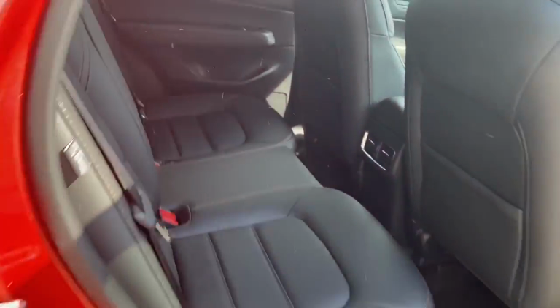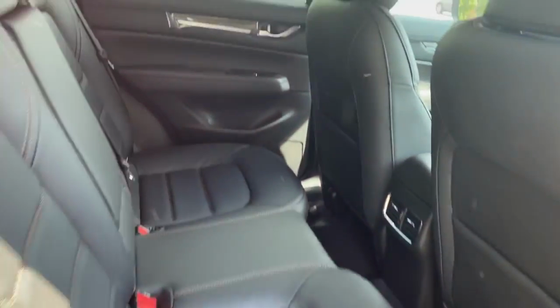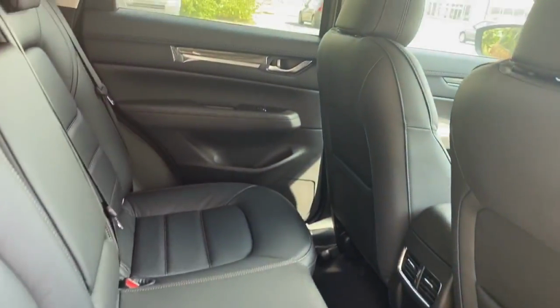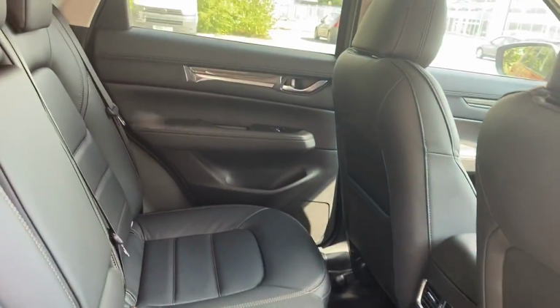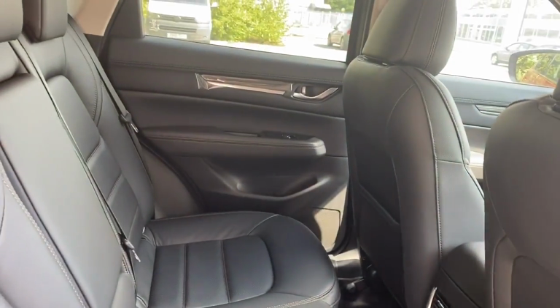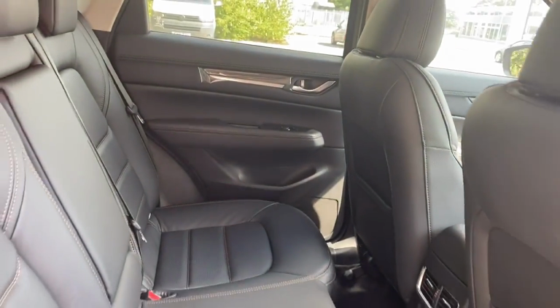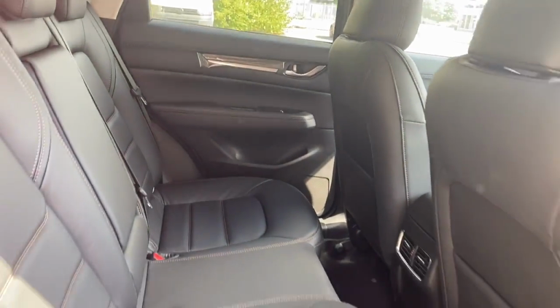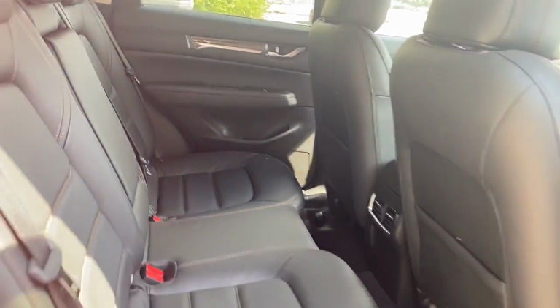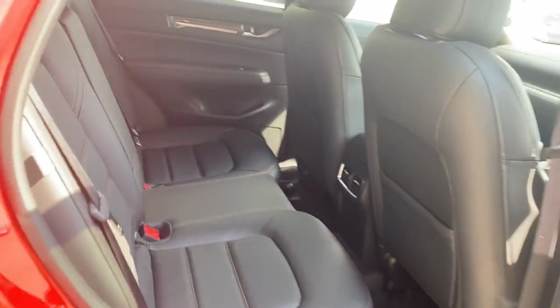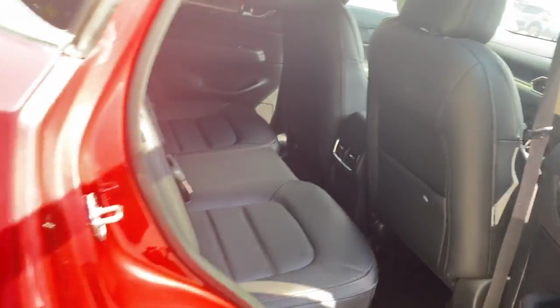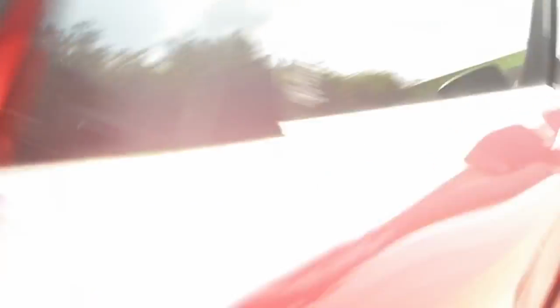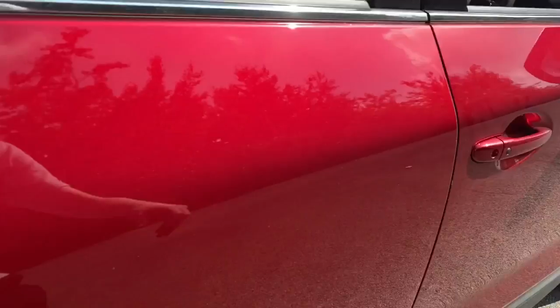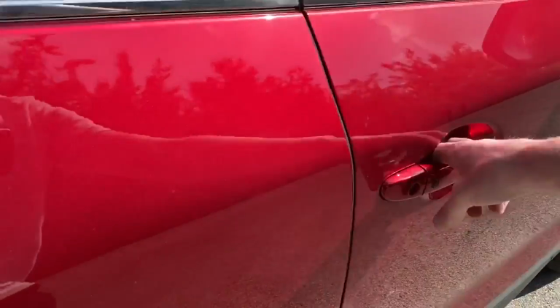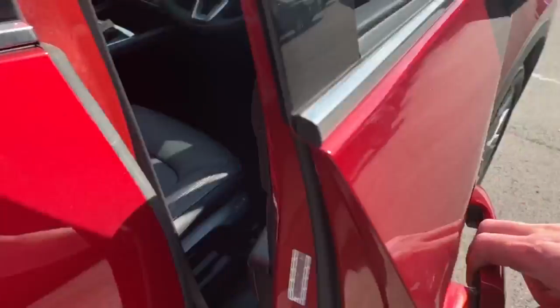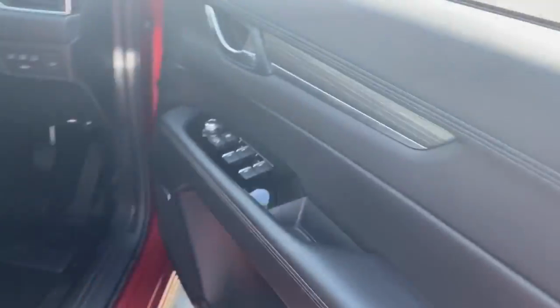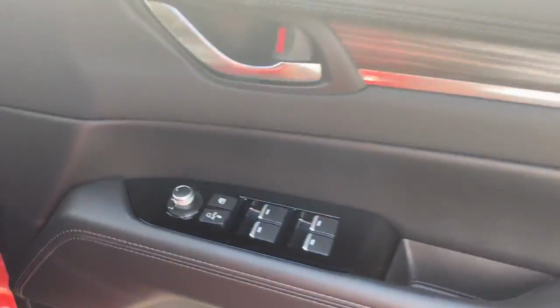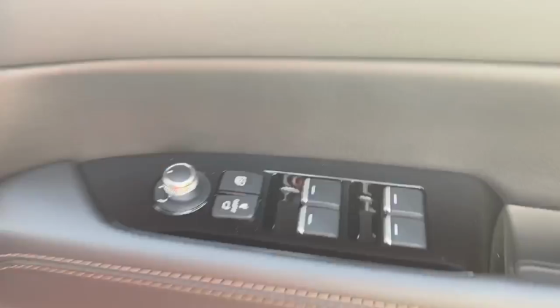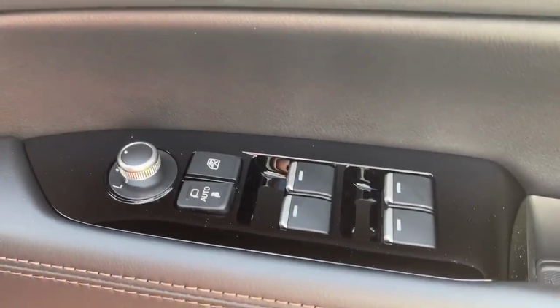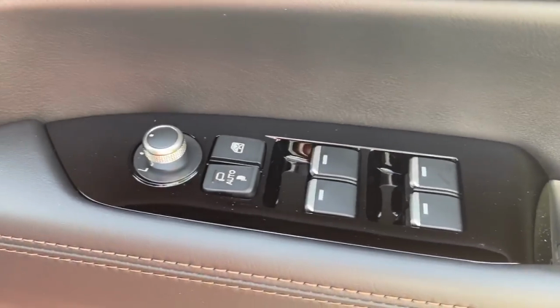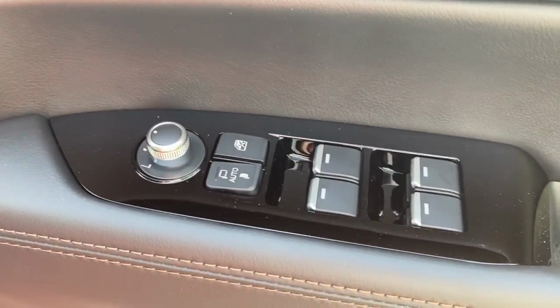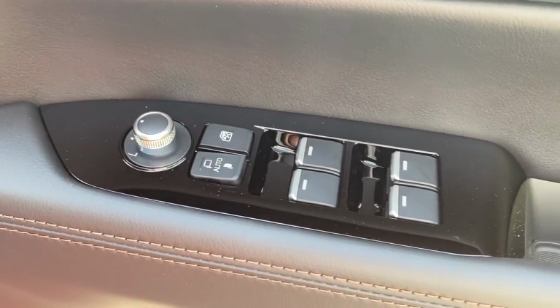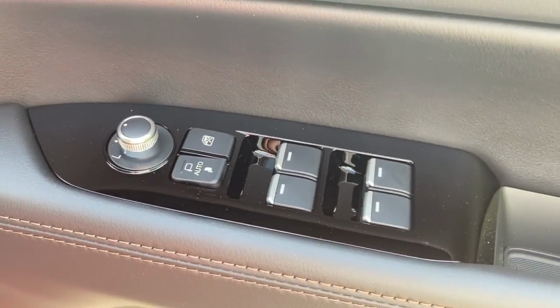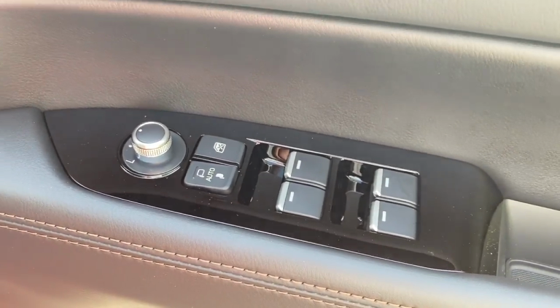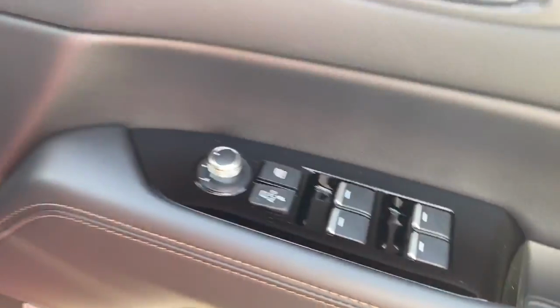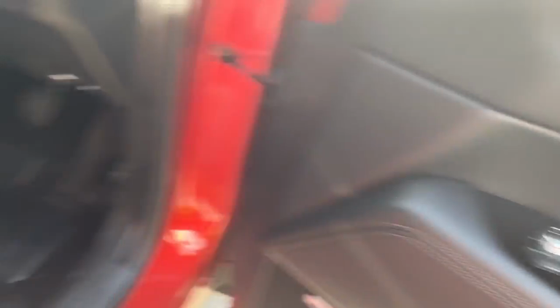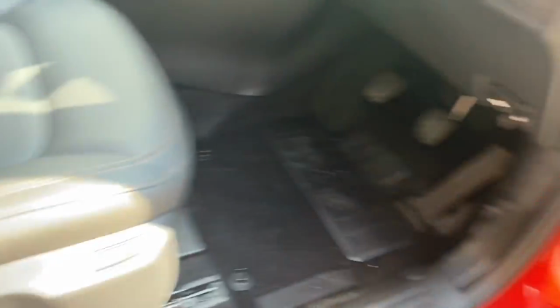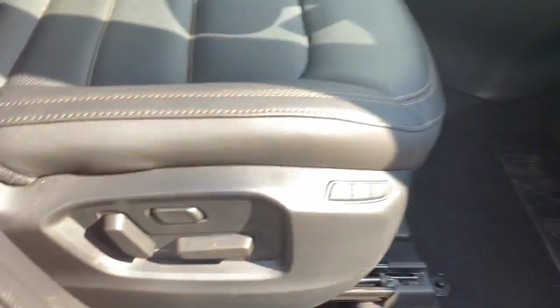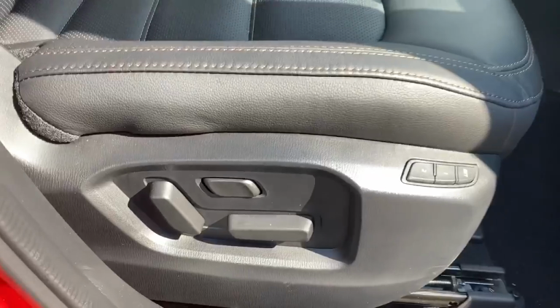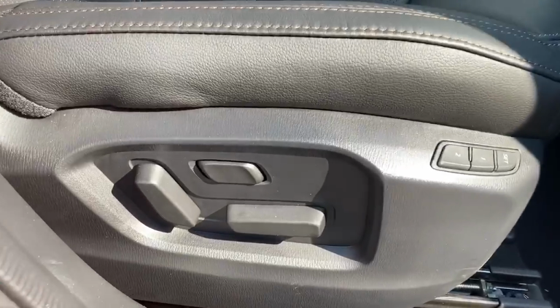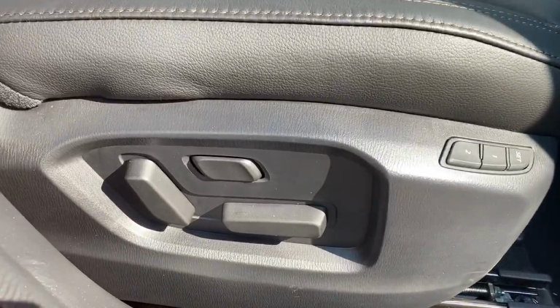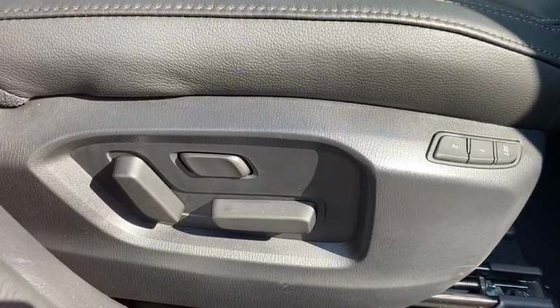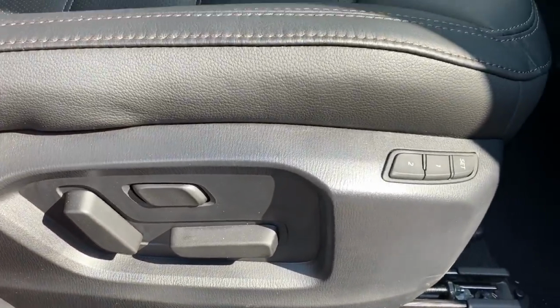We've got full leather seats with ISOFIX tethers. Front and rear electric windows with electric wing mirrors, and electric controls for the driver's seat.